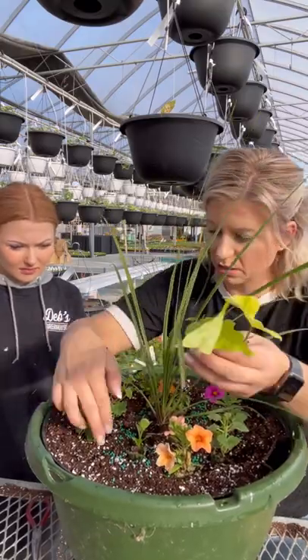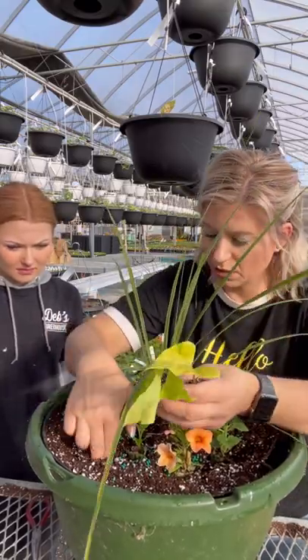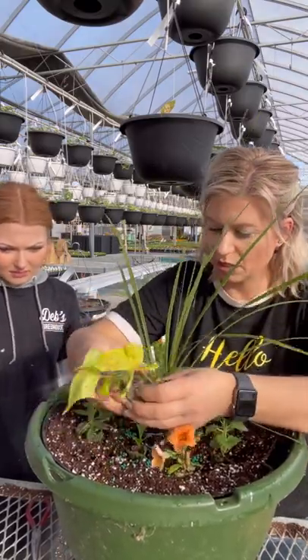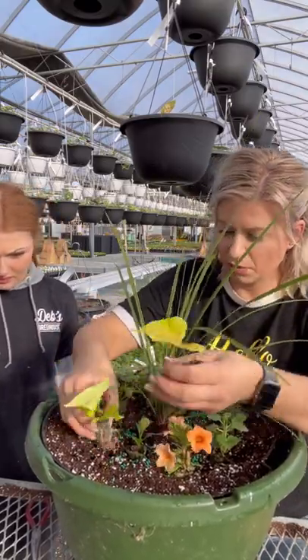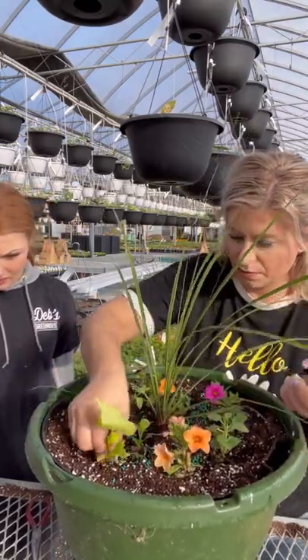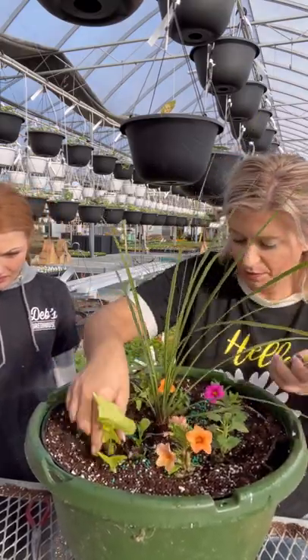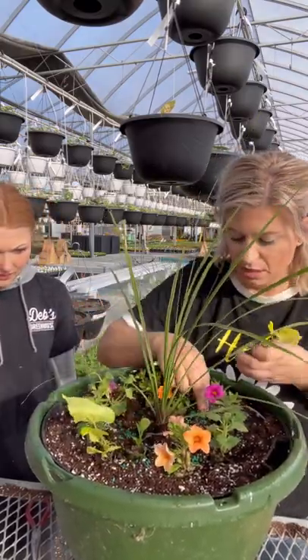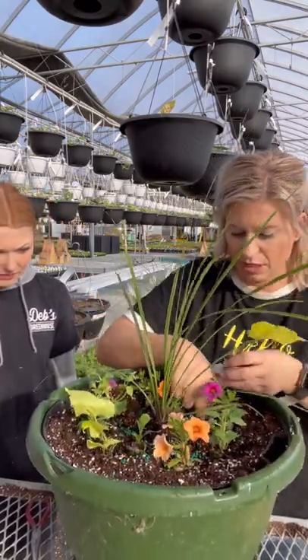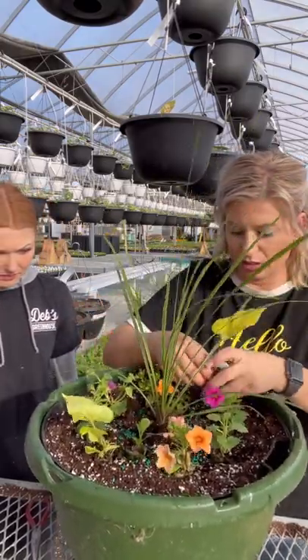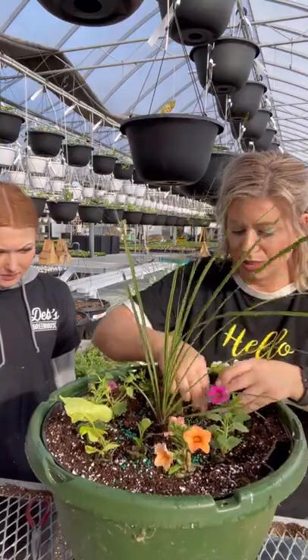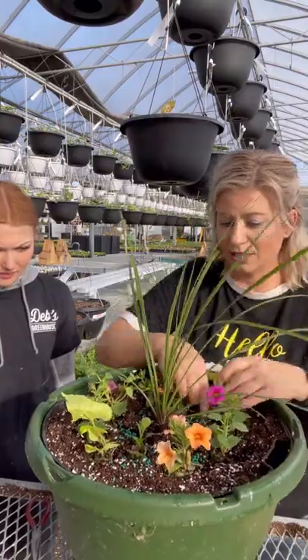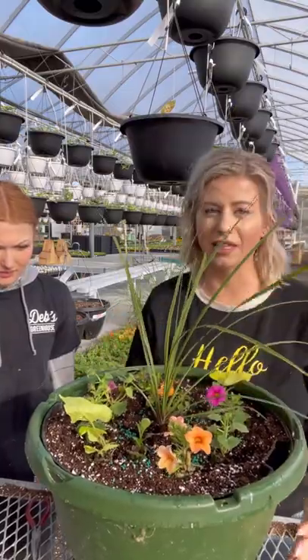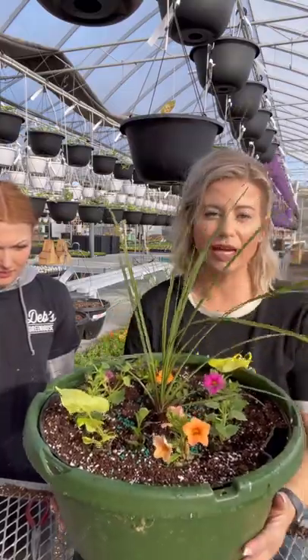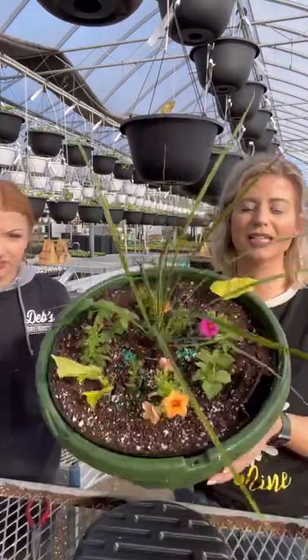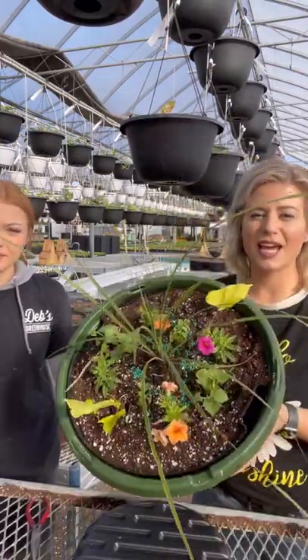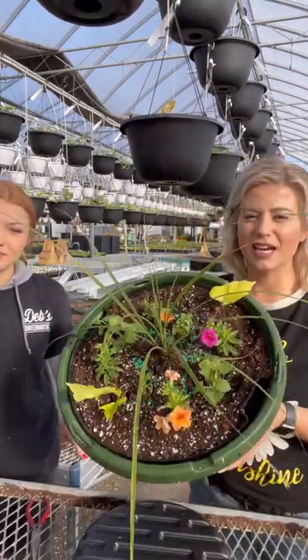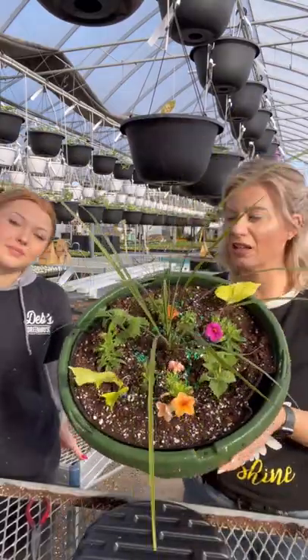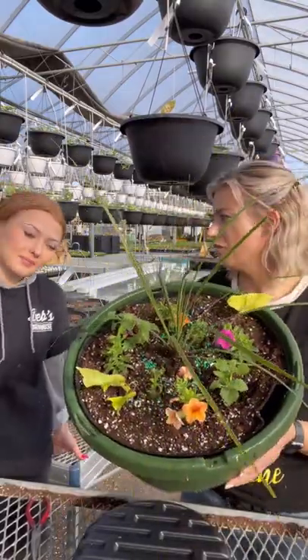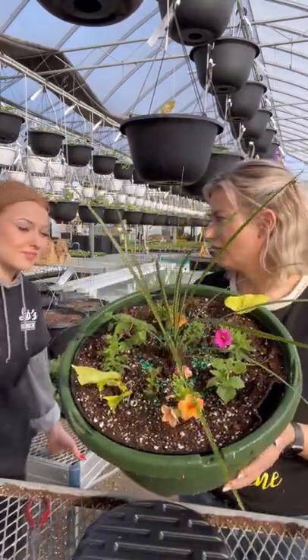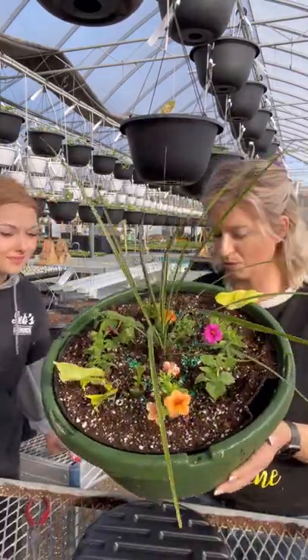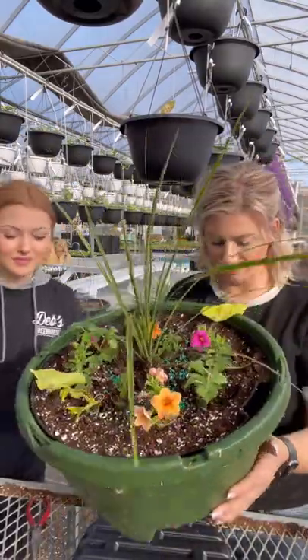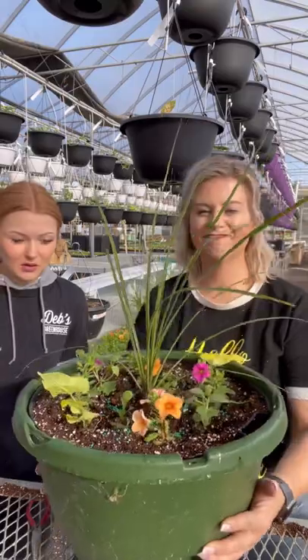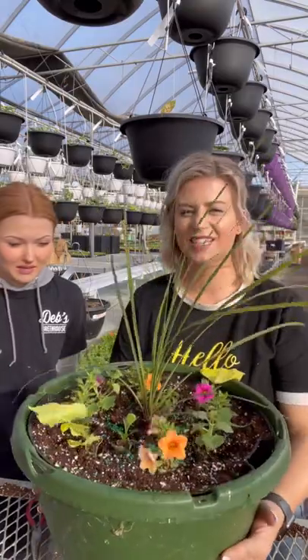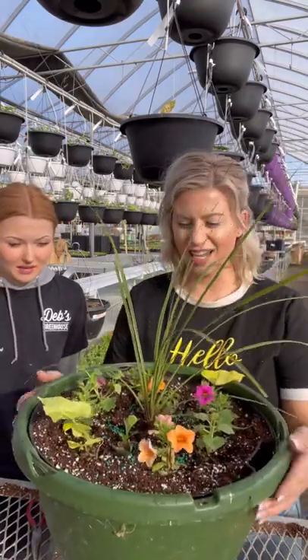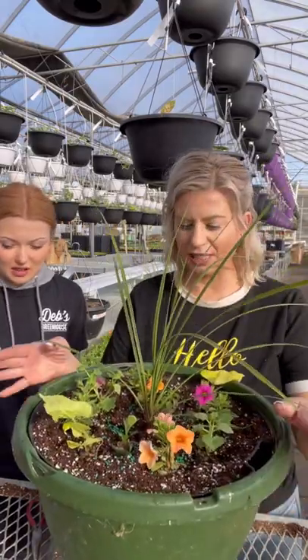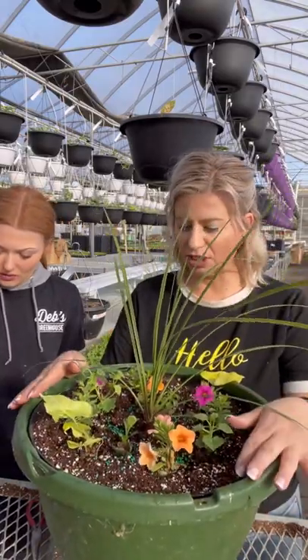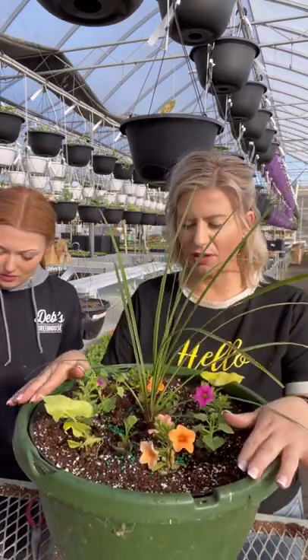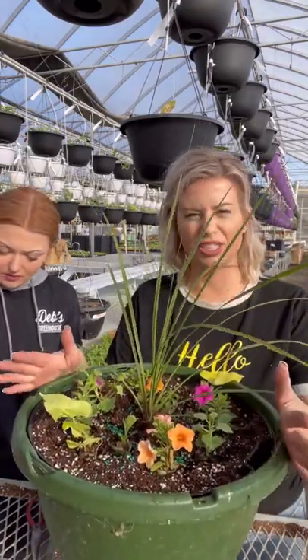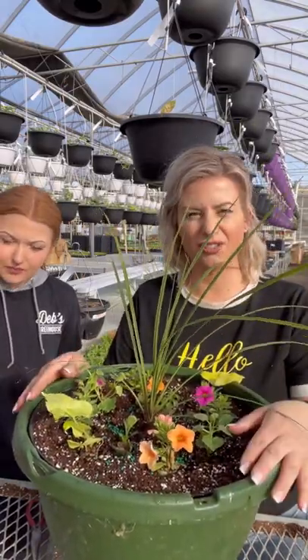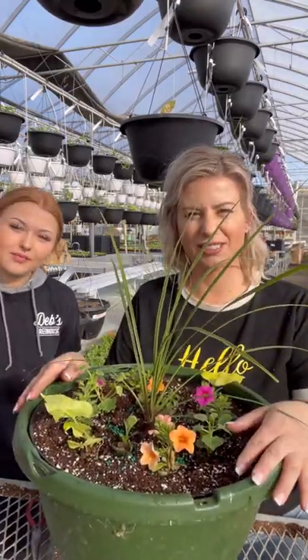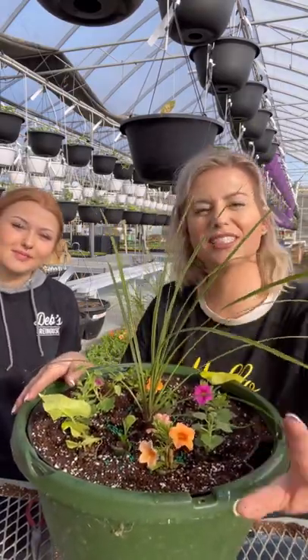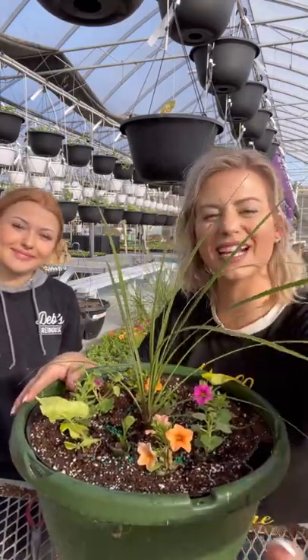I'll put one here and one right here. This has 11 plants in it and I love this mix — it's so pretty. Thanks for watching! If you have any questions, you can always send us a message. Bye guys!